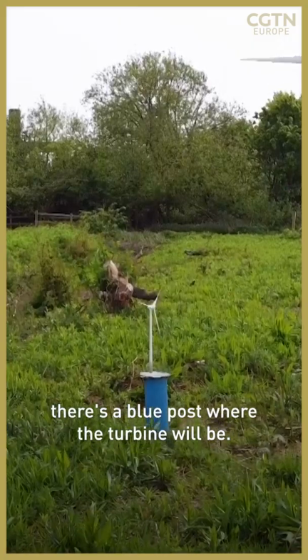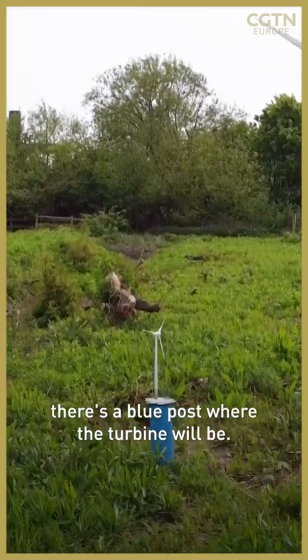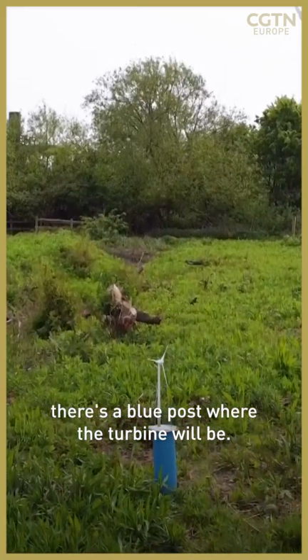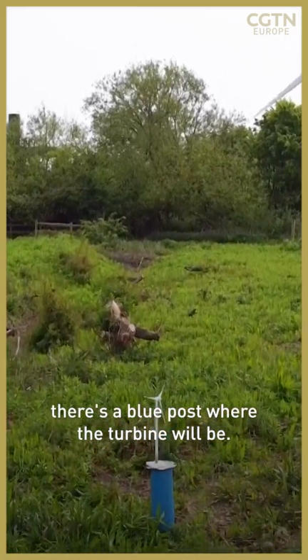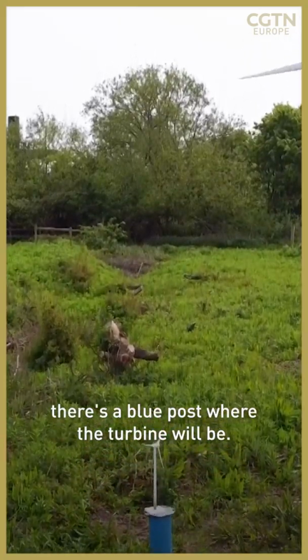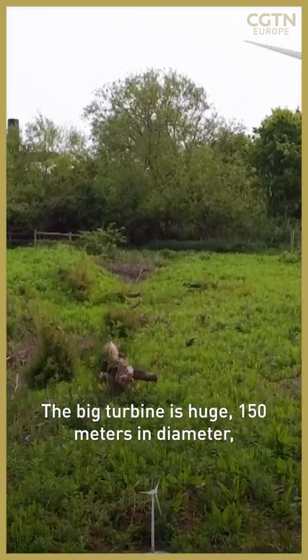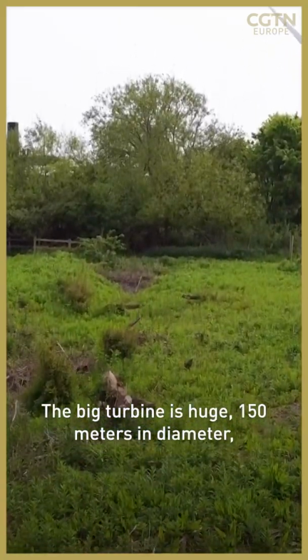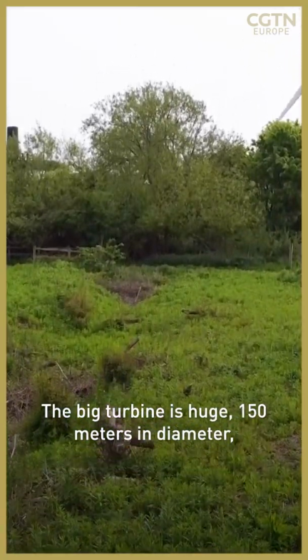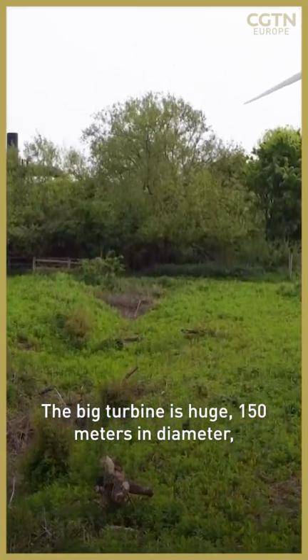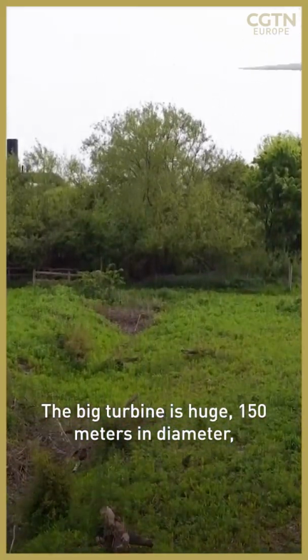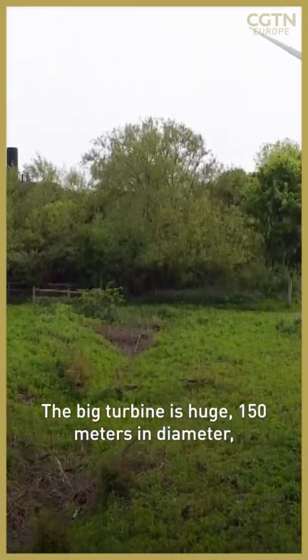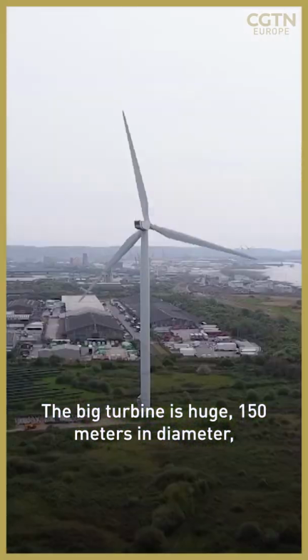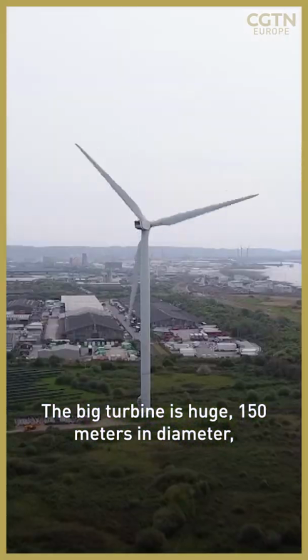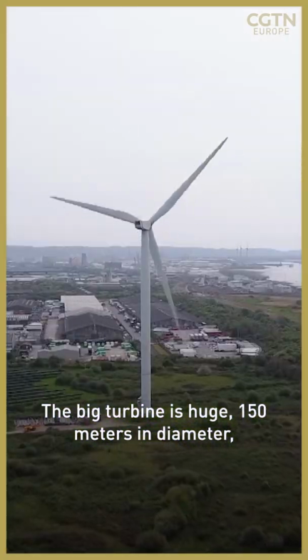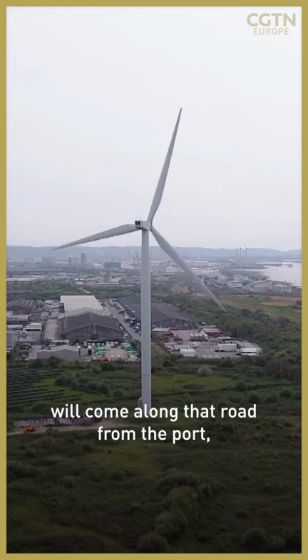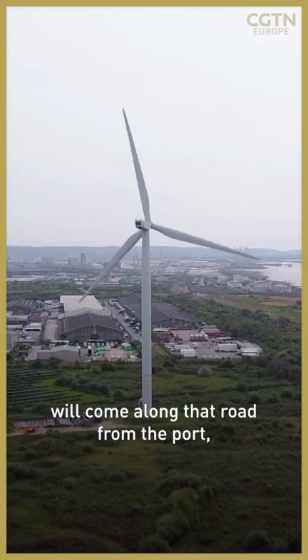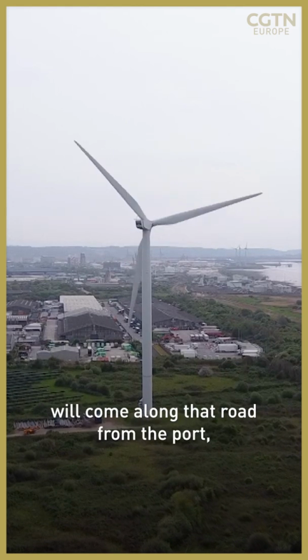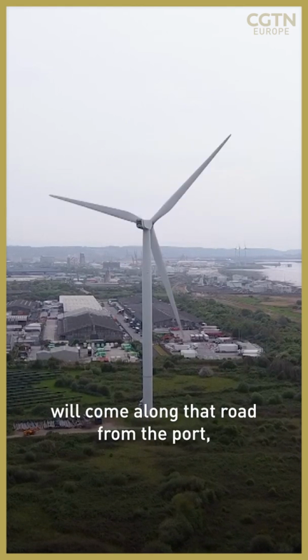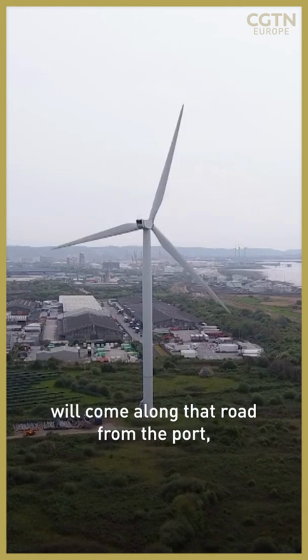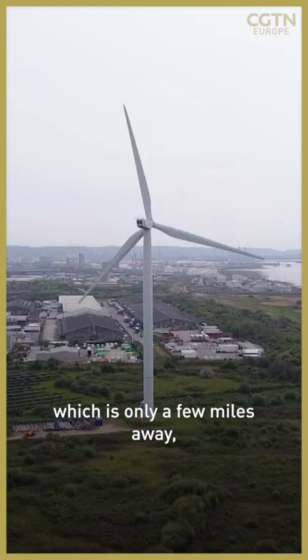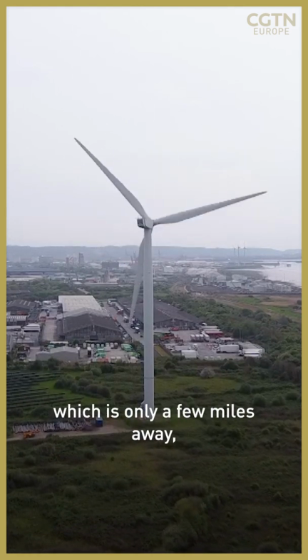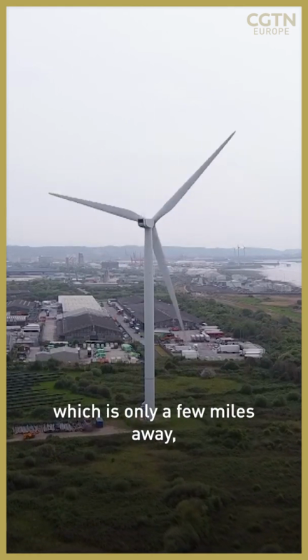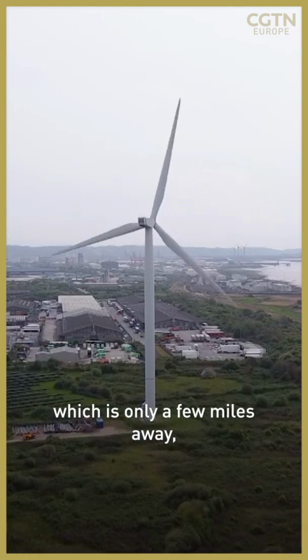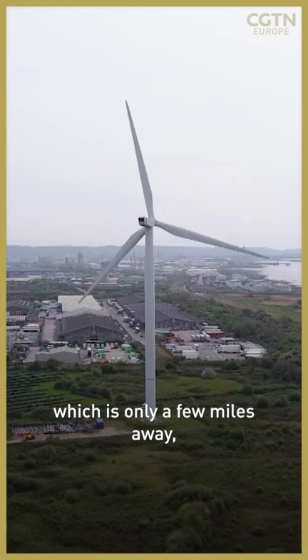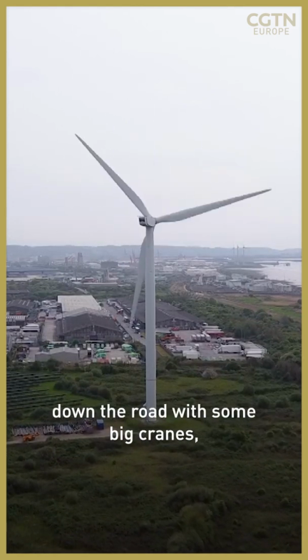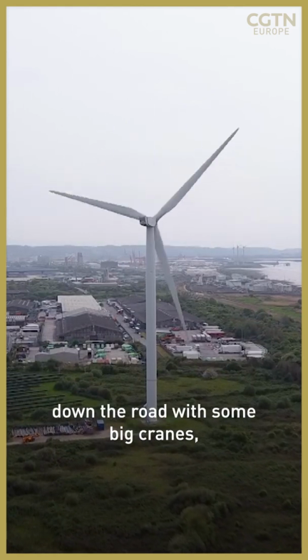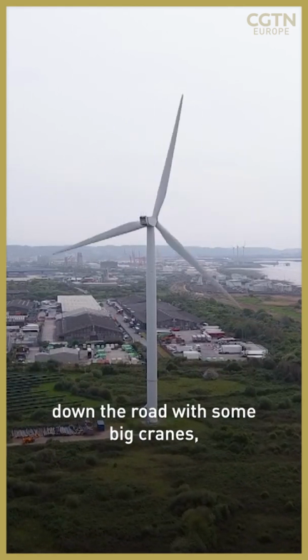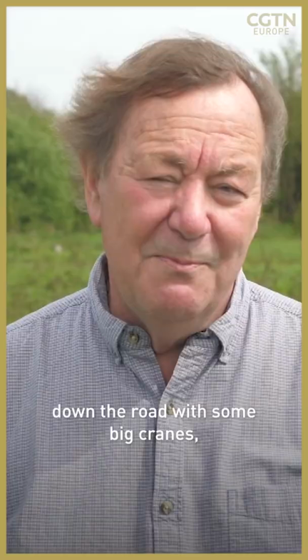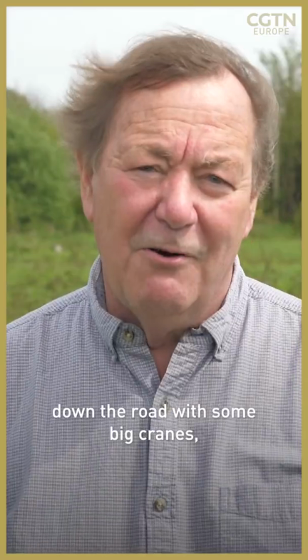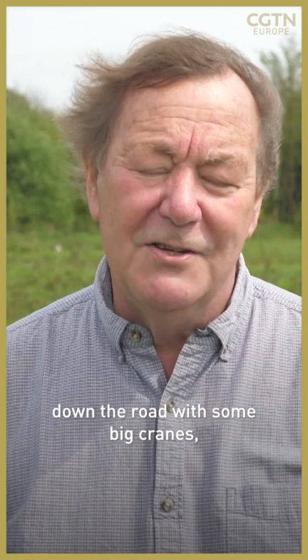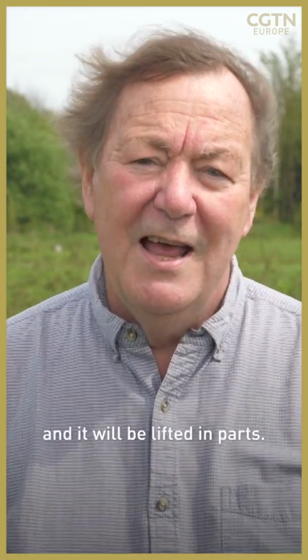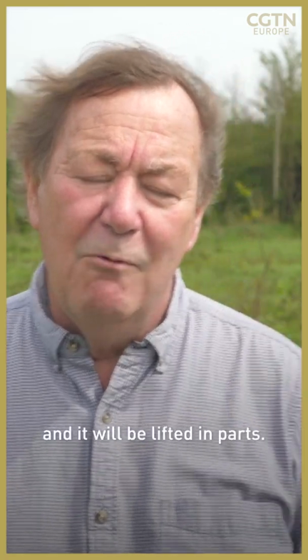The big turbine — it's huge, 115 meters in diameter — will come along that road from the port, which is only a few miles away down the road, with the big cranes.